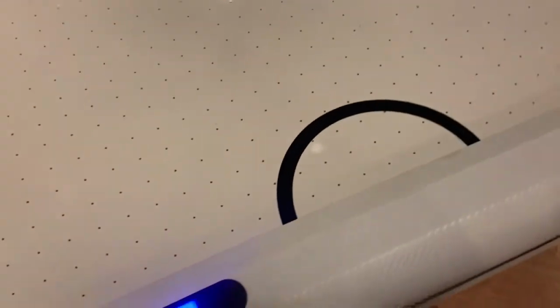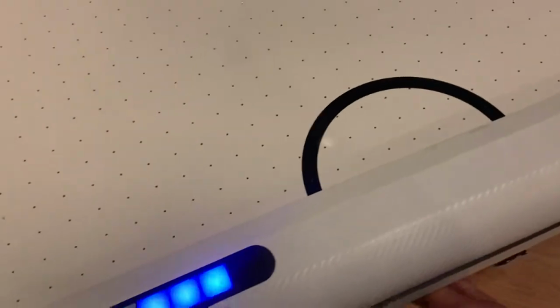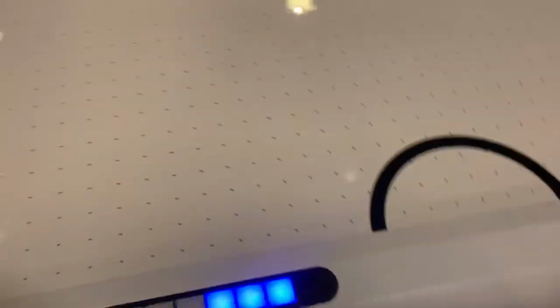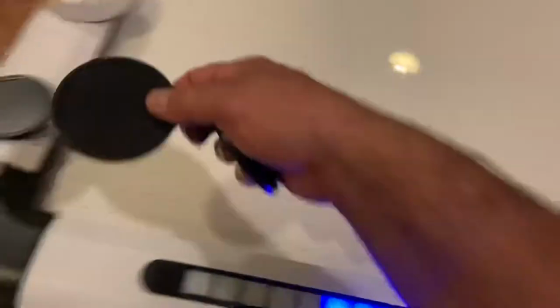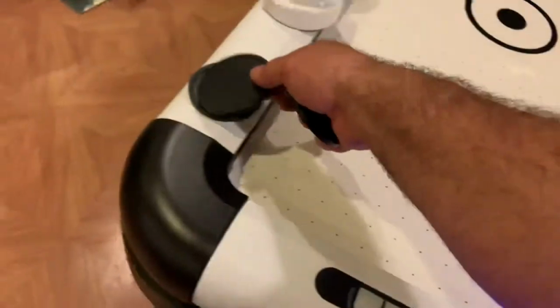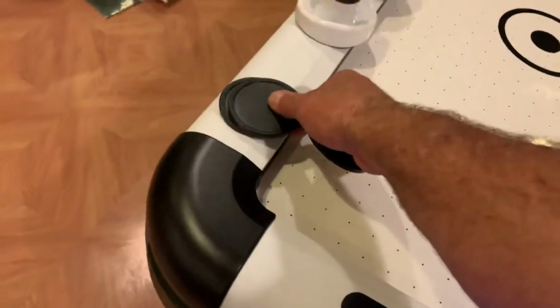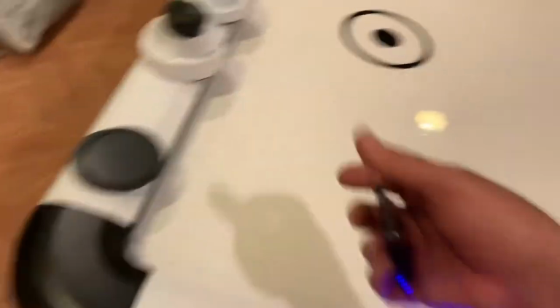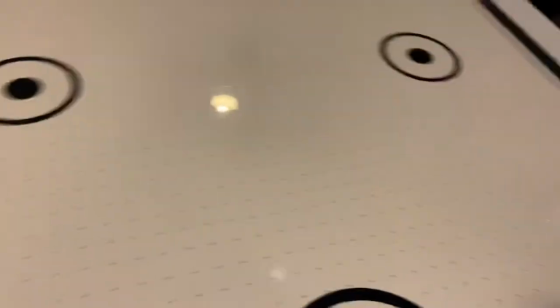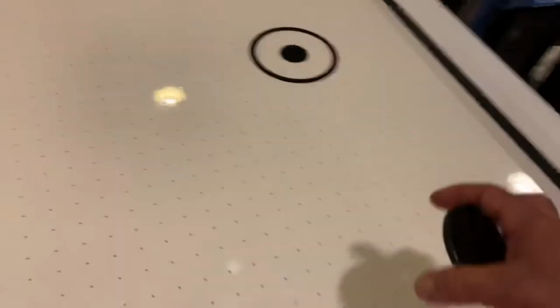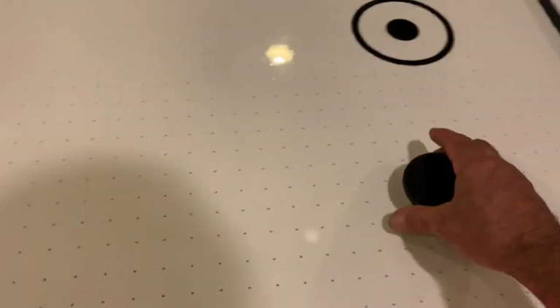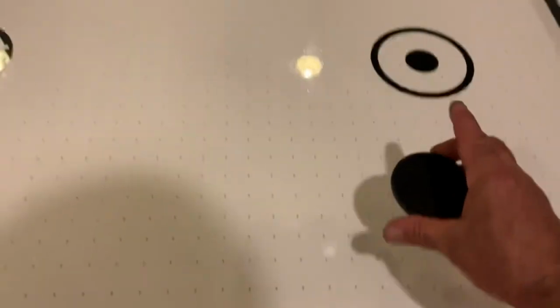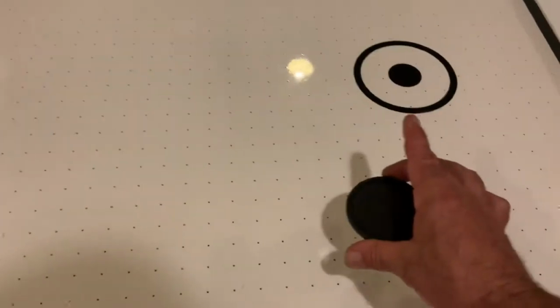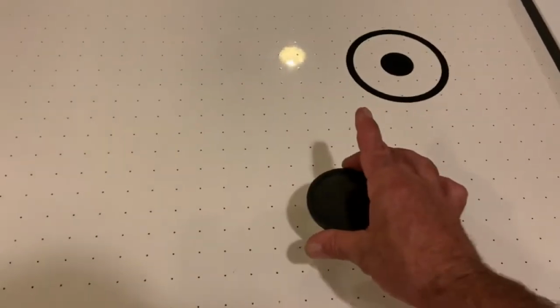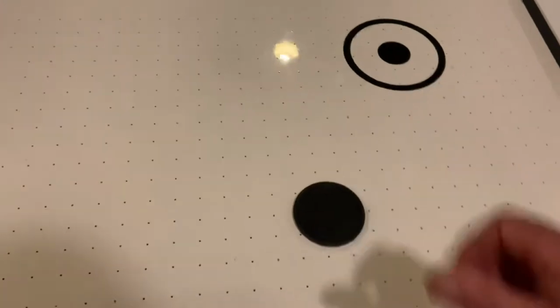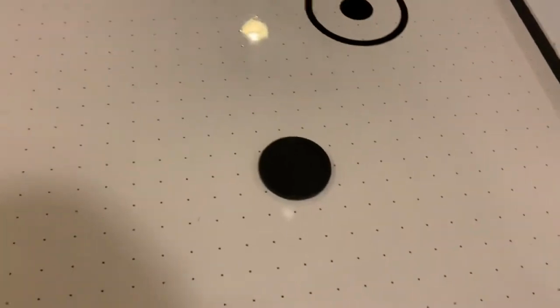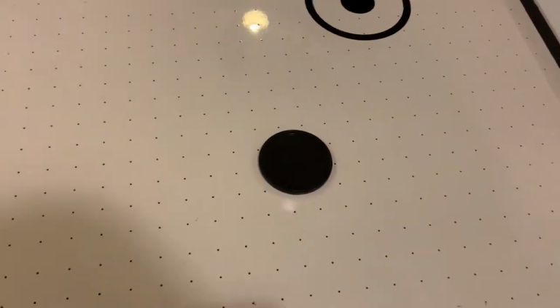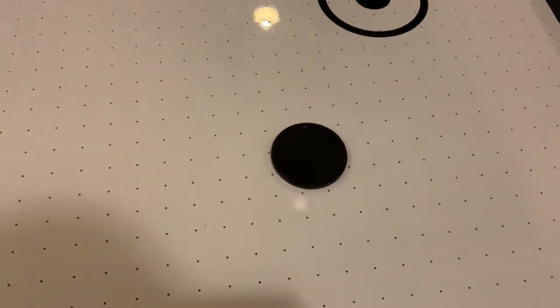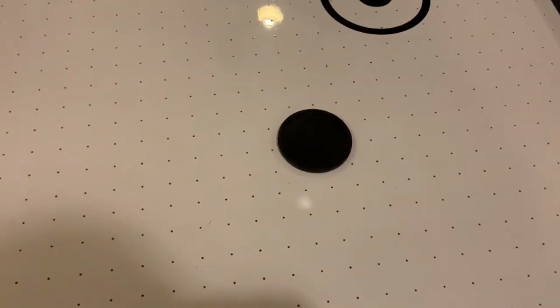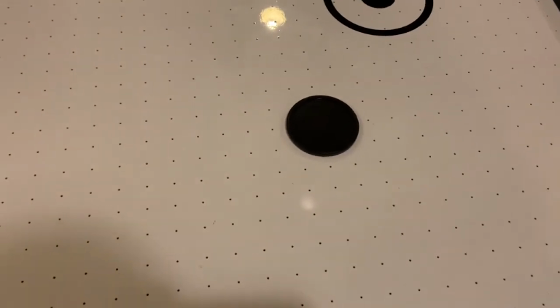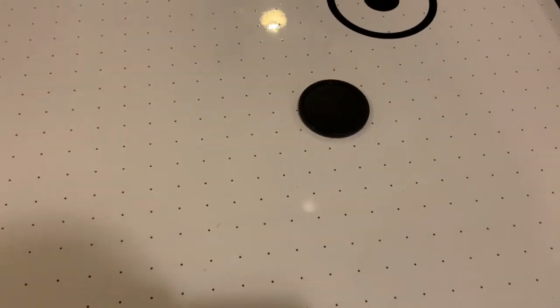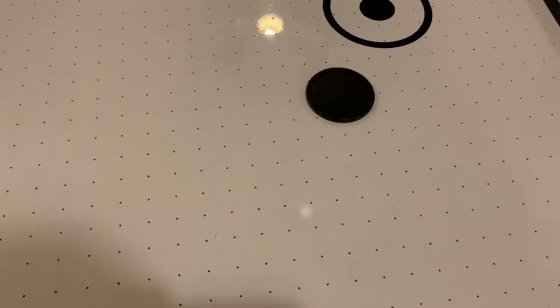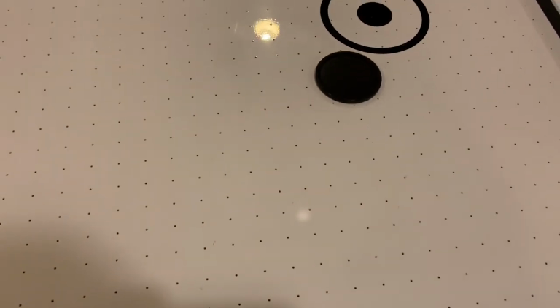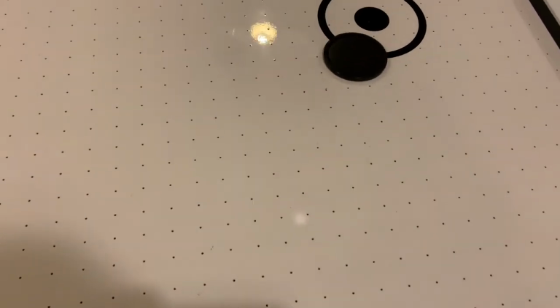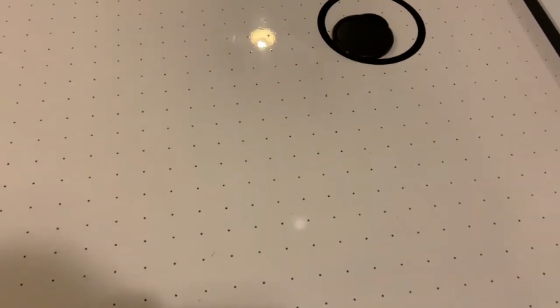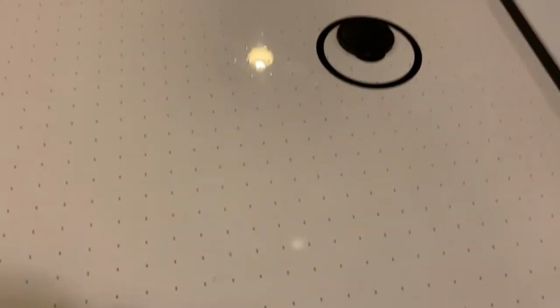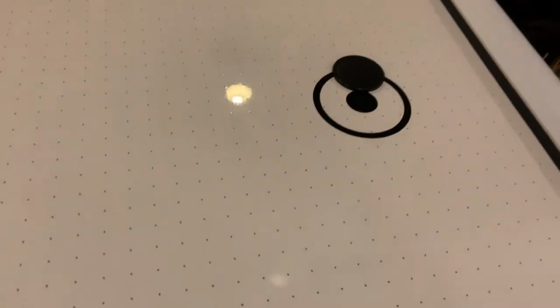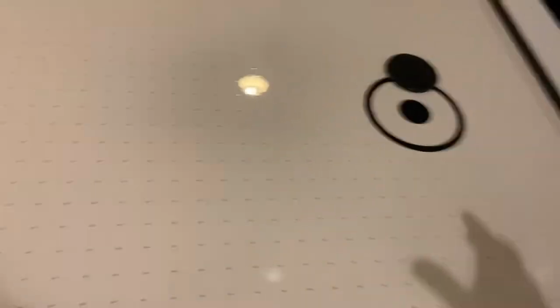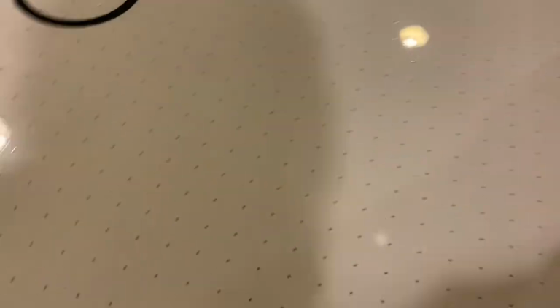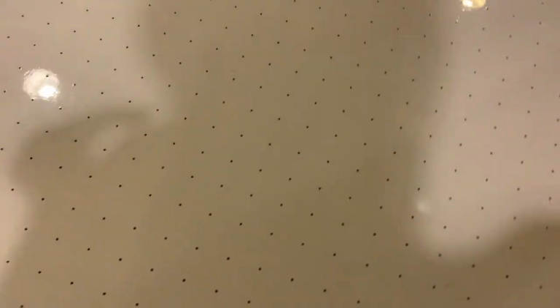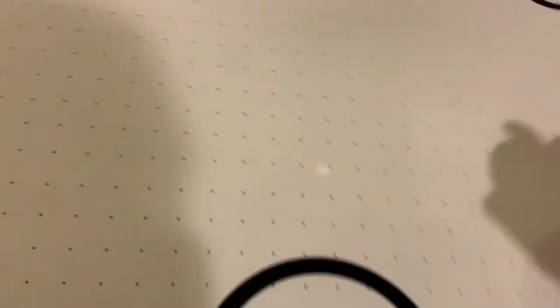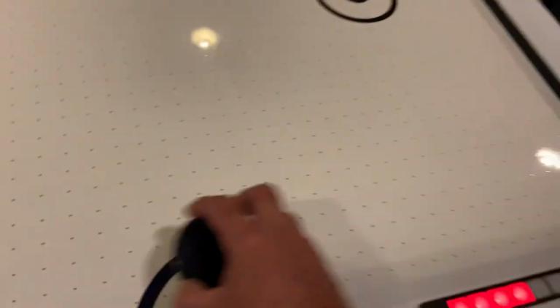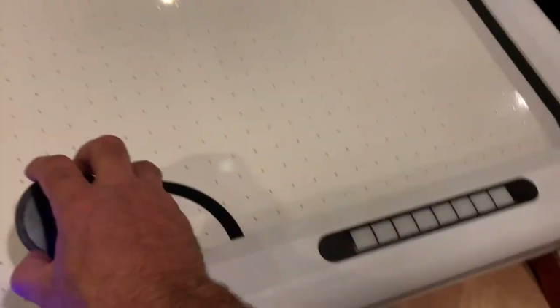There's only one more left. But before I end it, I want to show you how good the puck floats. Look. How awesome is that? That's unbelievable. I love this. Let's do another one.